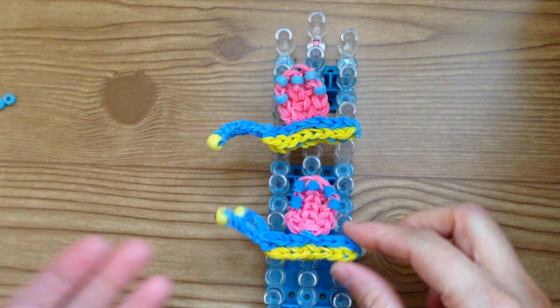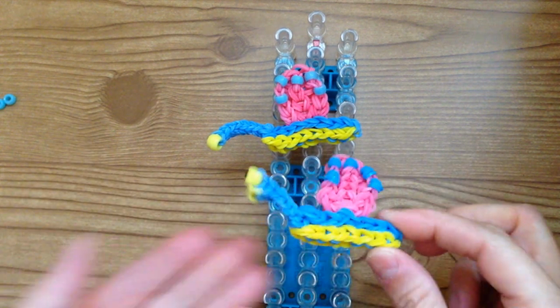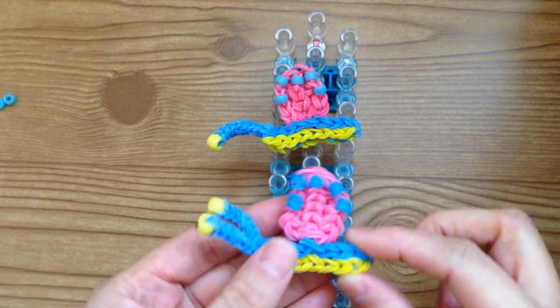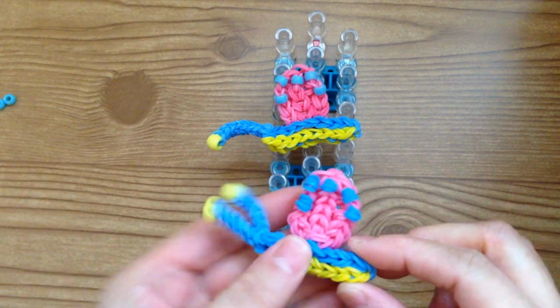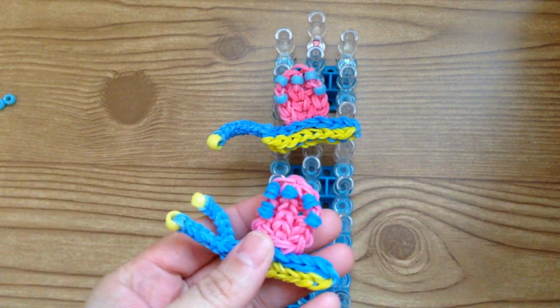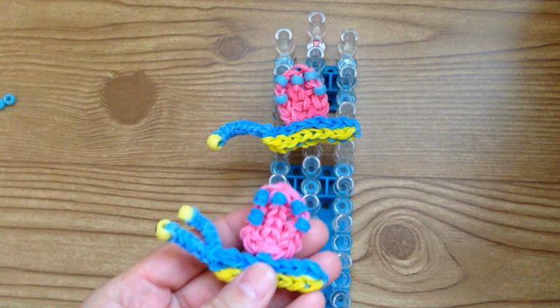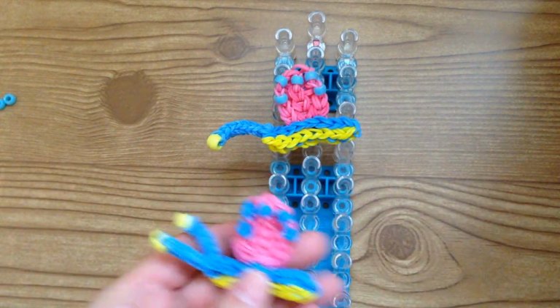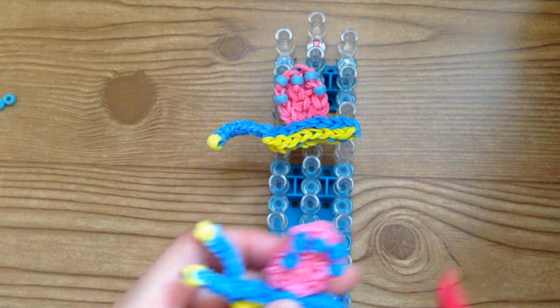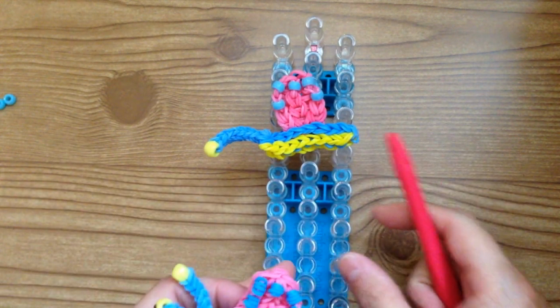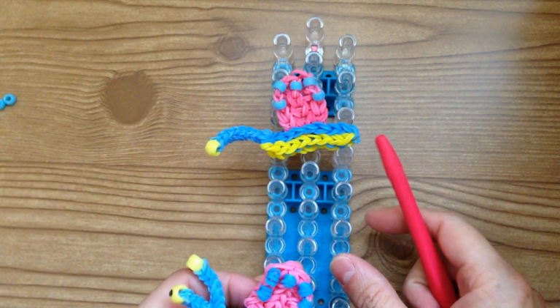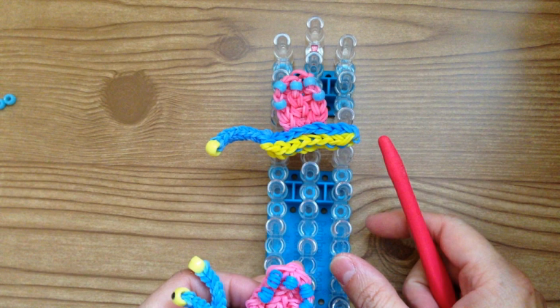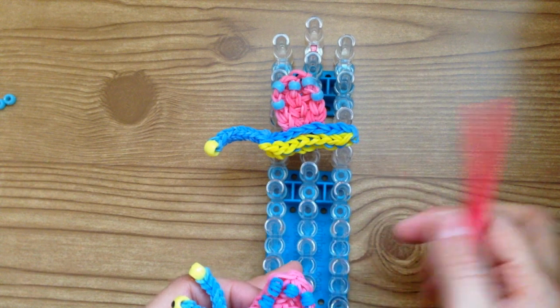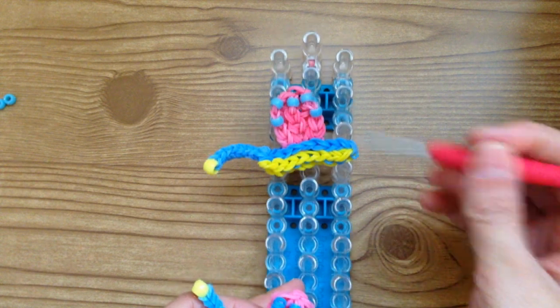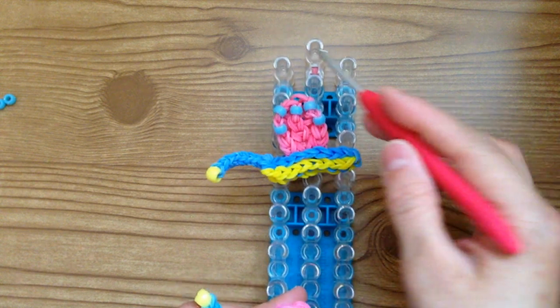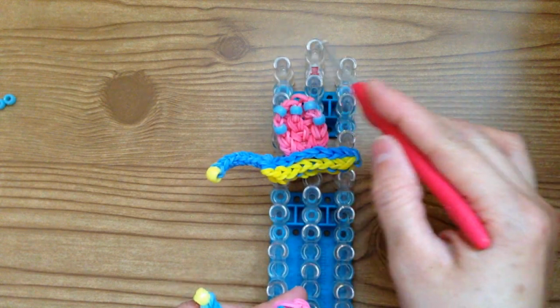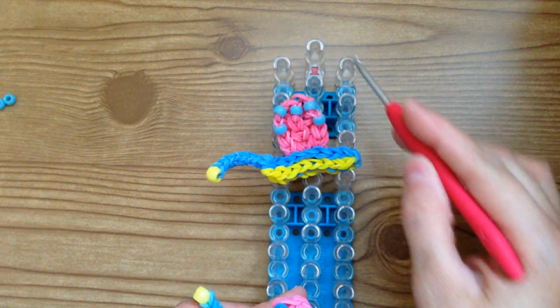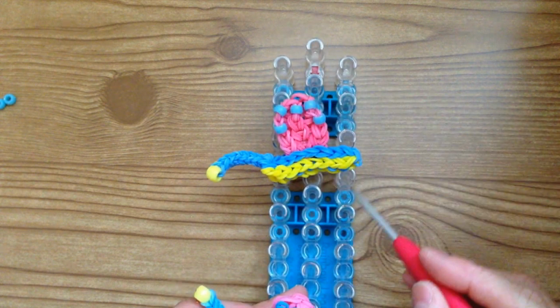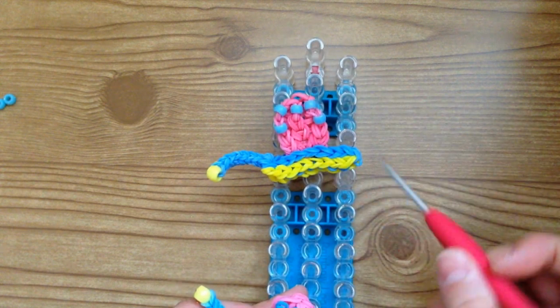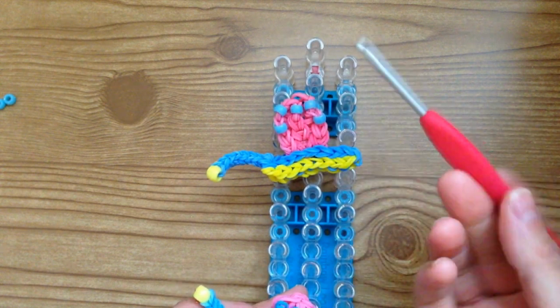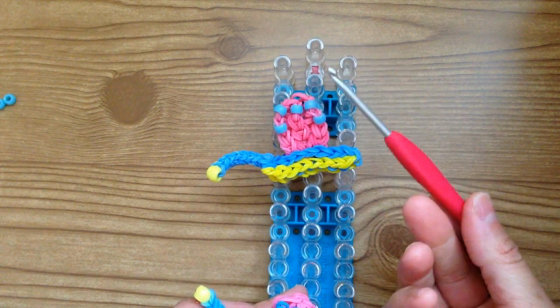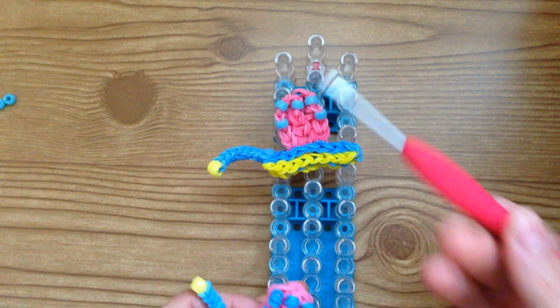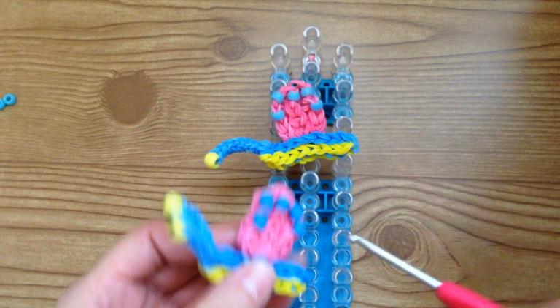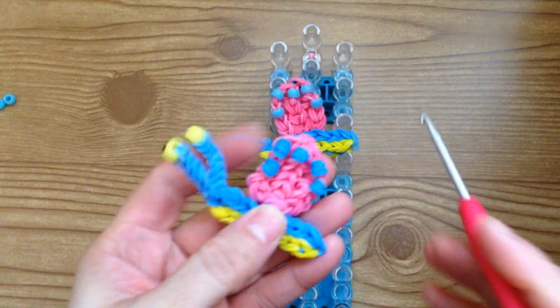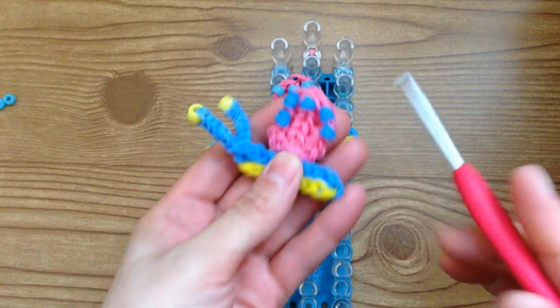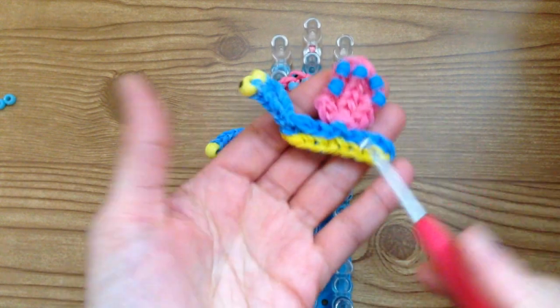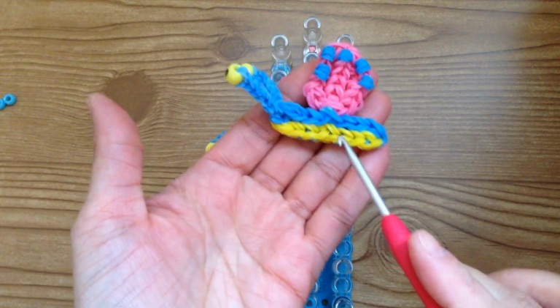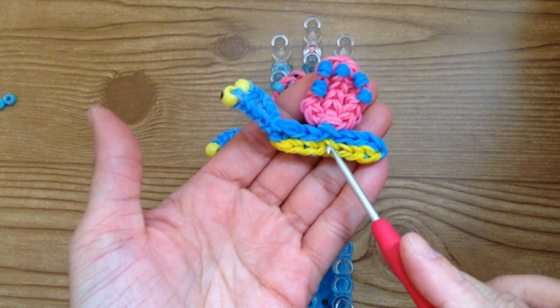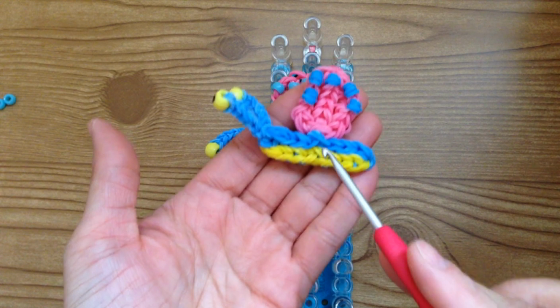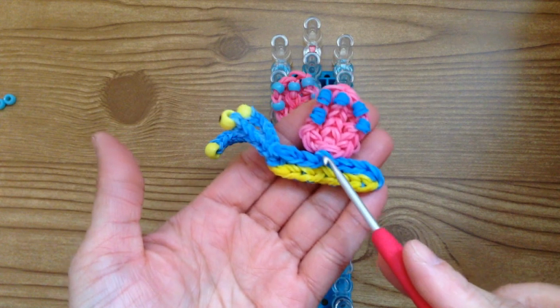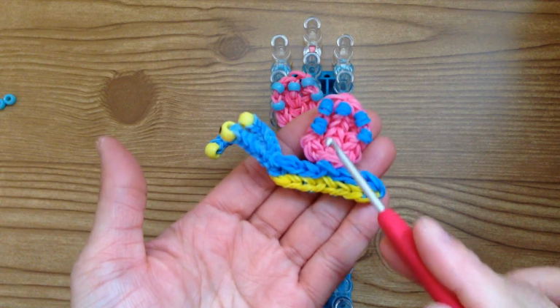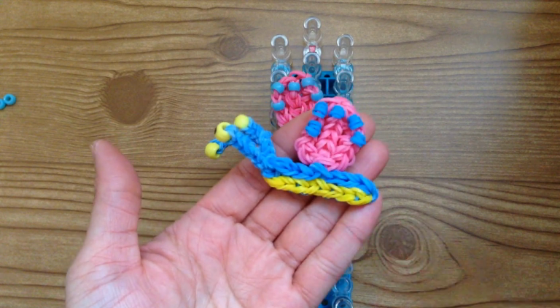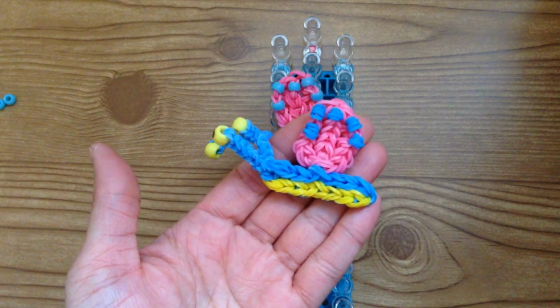For today's tutorial, you're going to need your rainbow loom set up in the staggered configuration, your hook, and you're going to need yellow, blue, and pink bands.